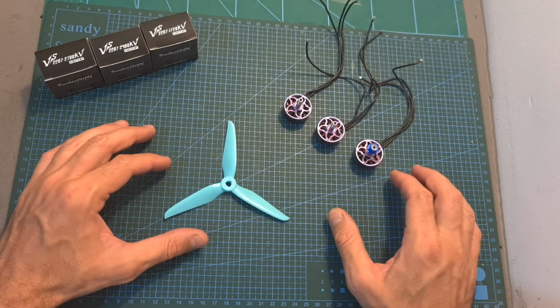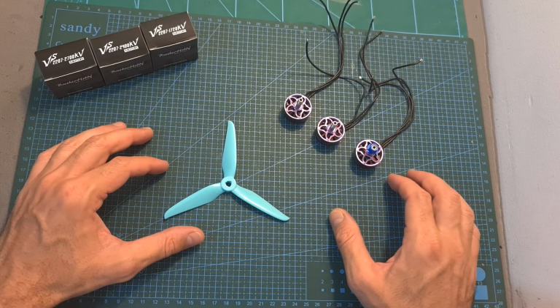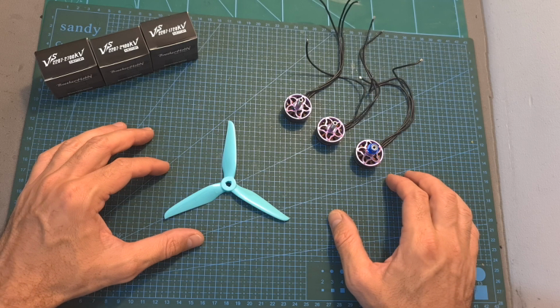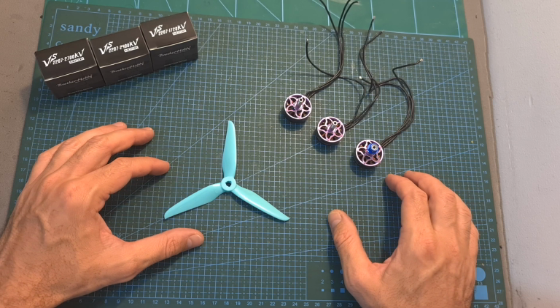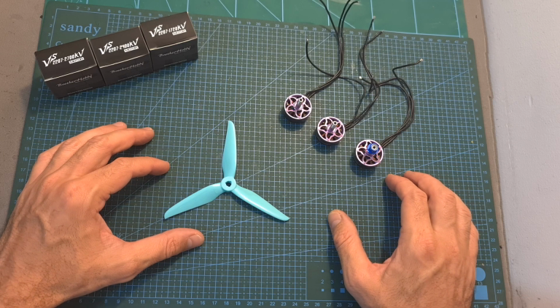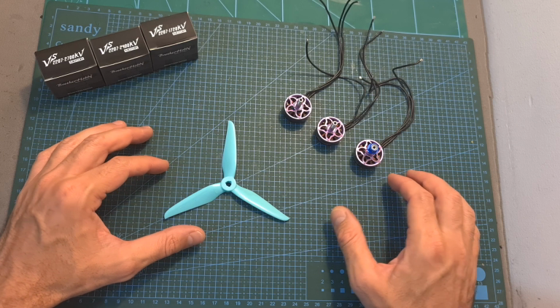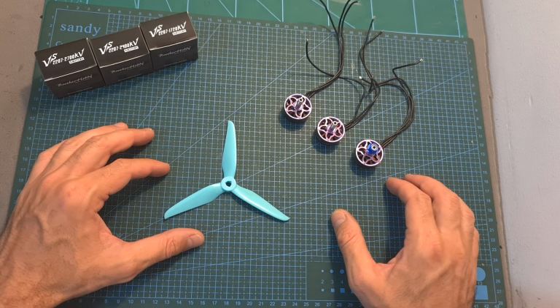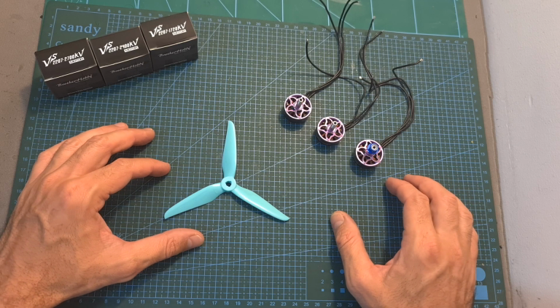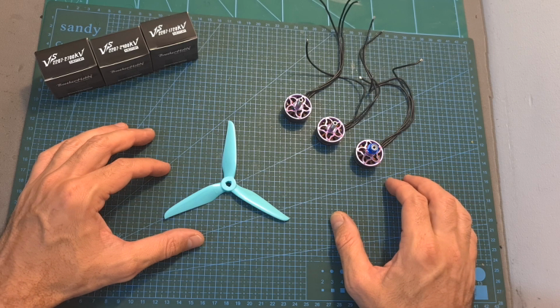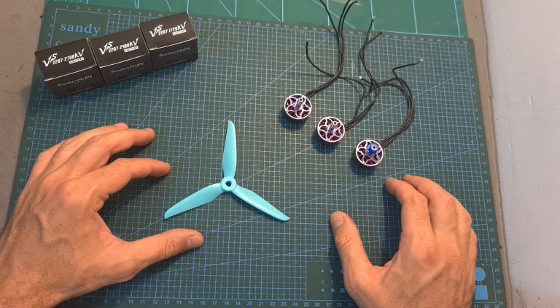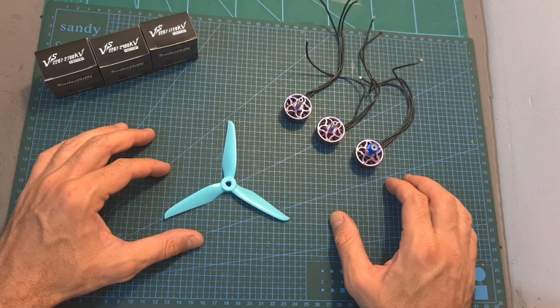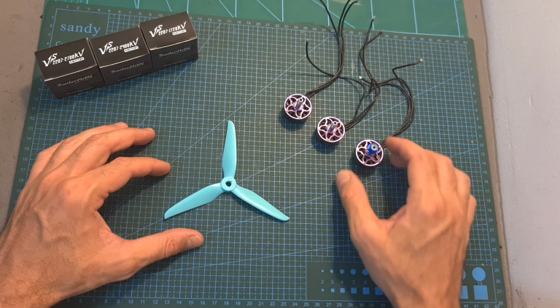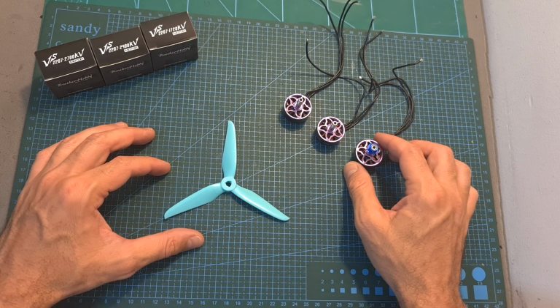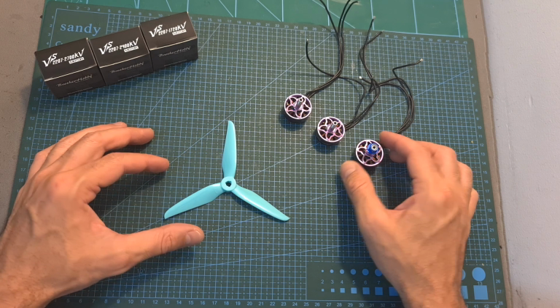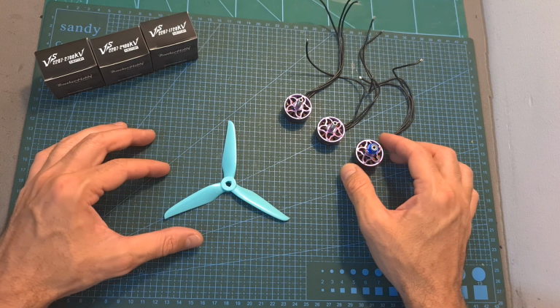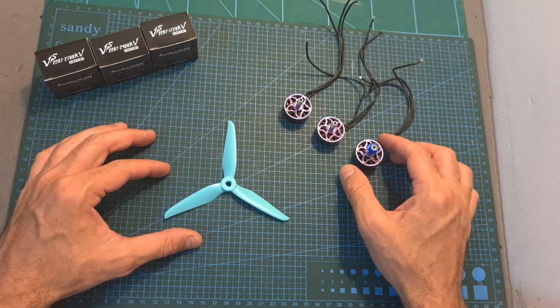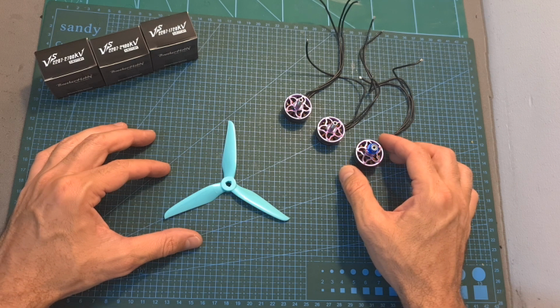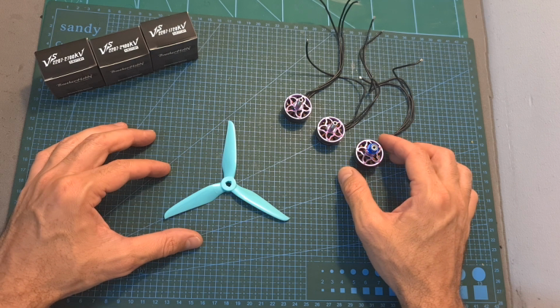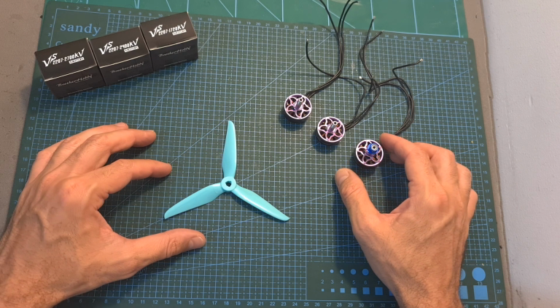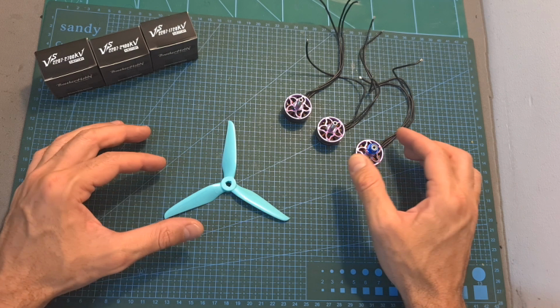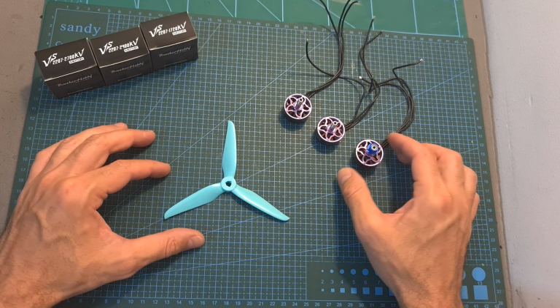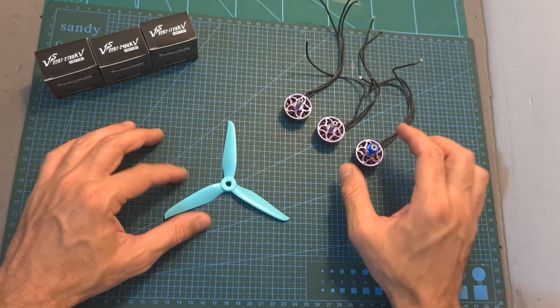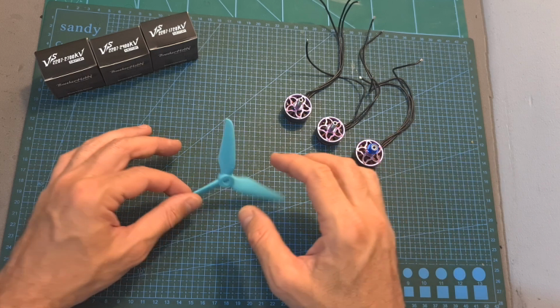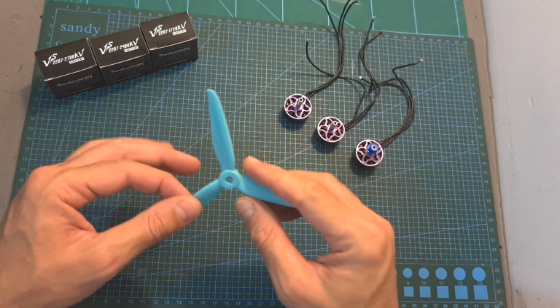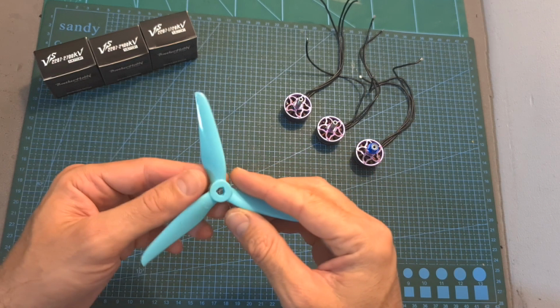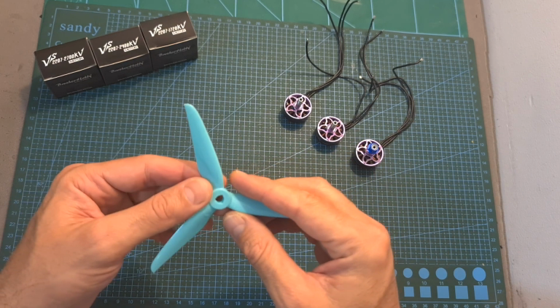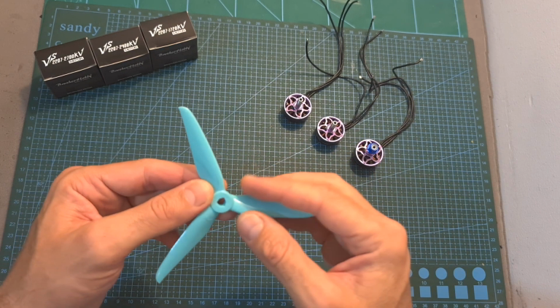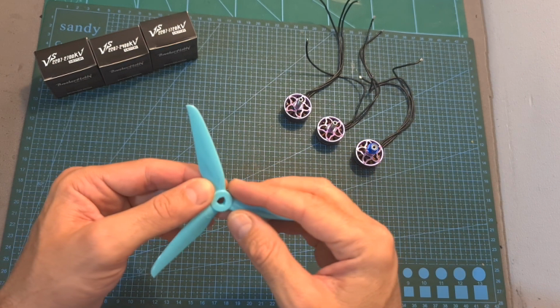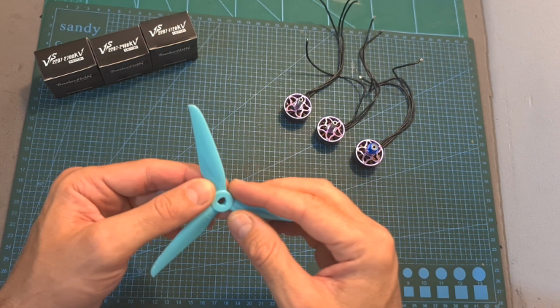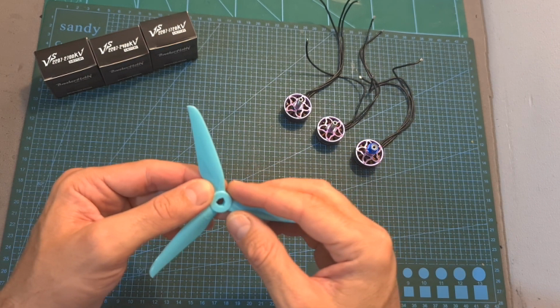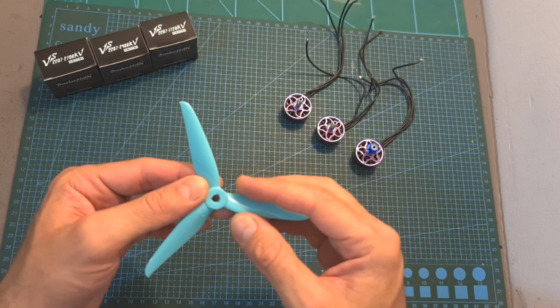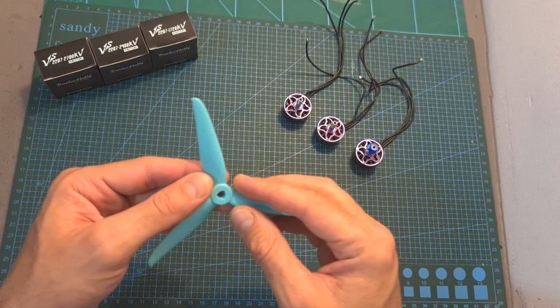After this quick introduction, the next thing that I've done is bench test the three KV versions of the VS 2207 motor using my motor's thrust stand and the new Dalprop Cyclone 5143.5 V2 propellers.